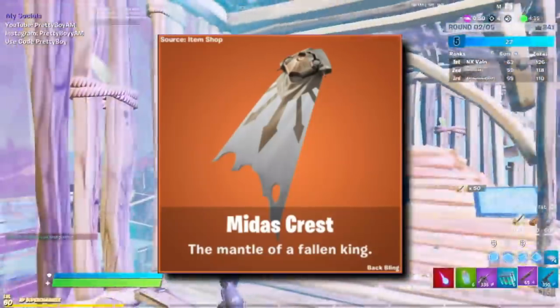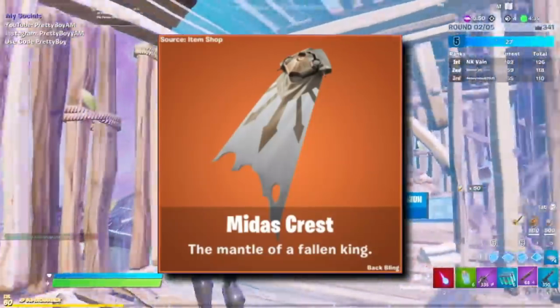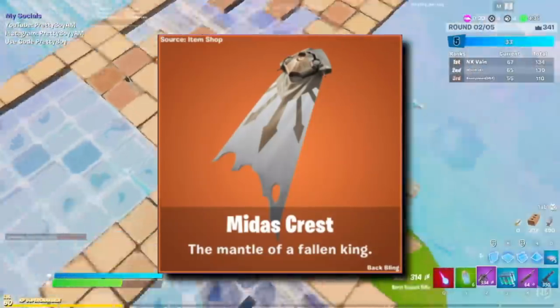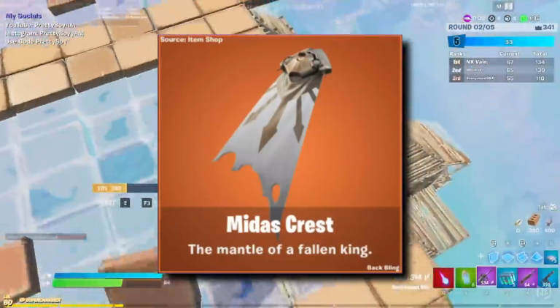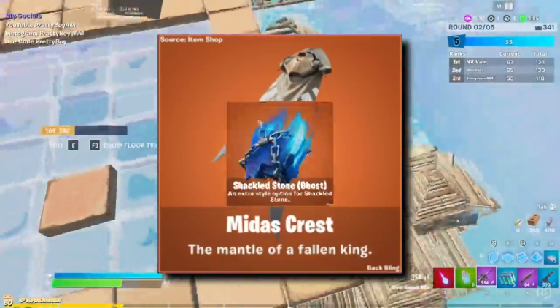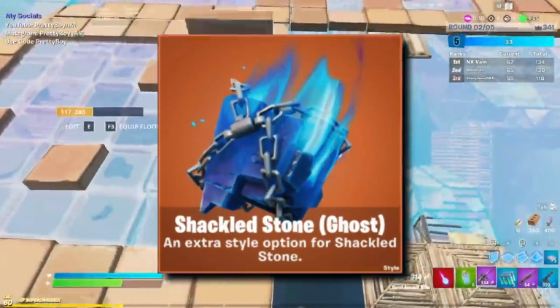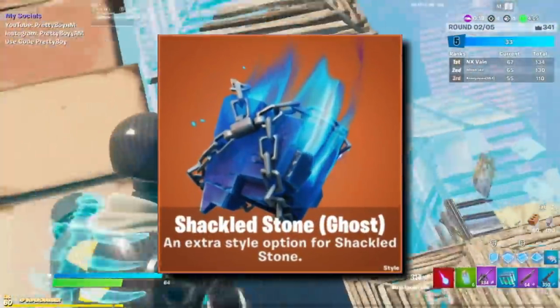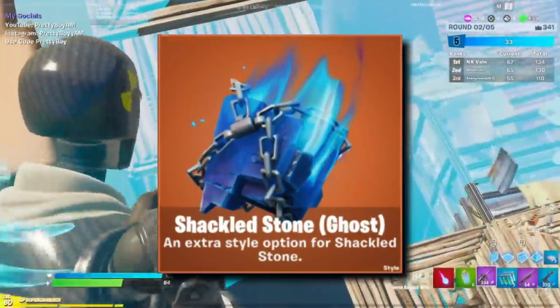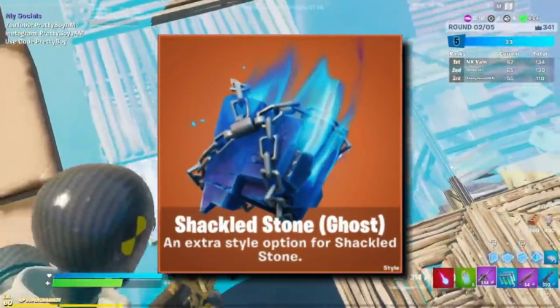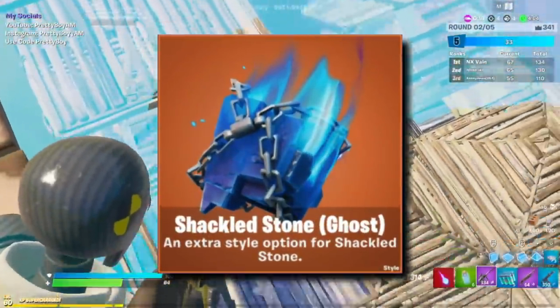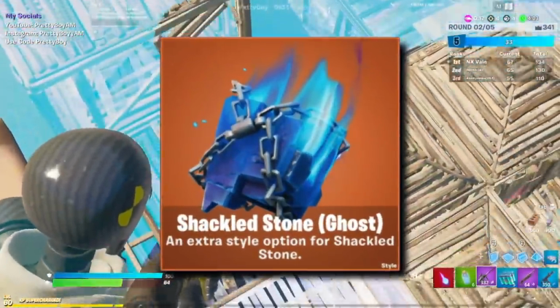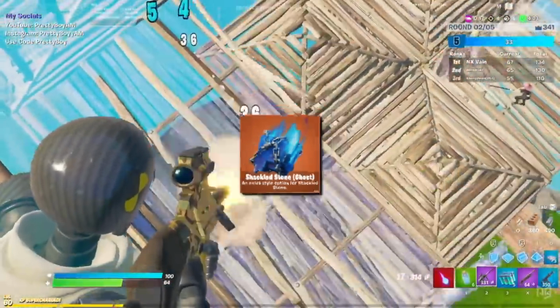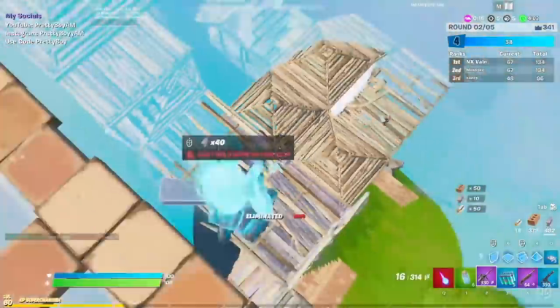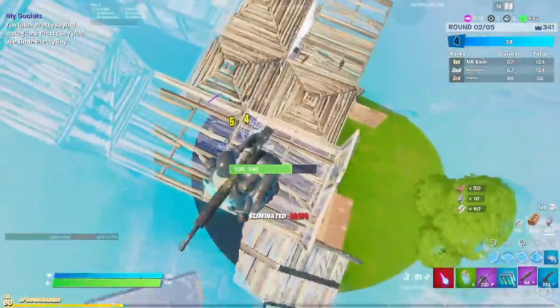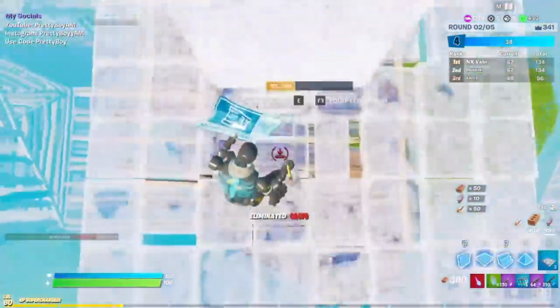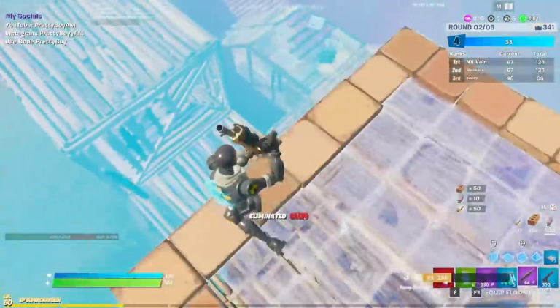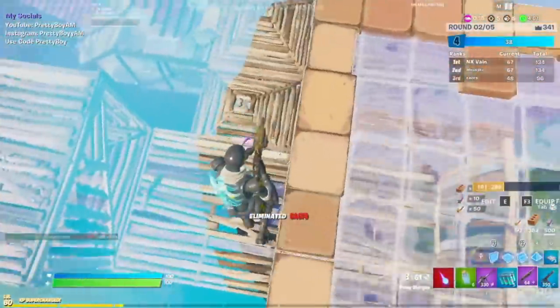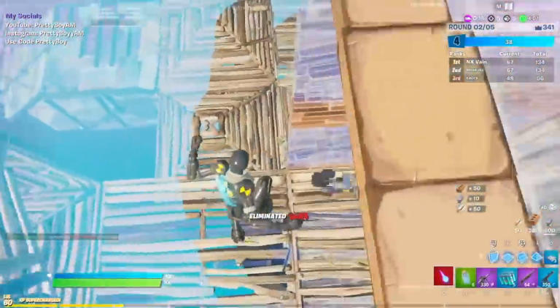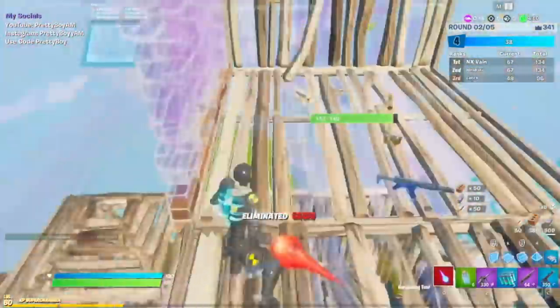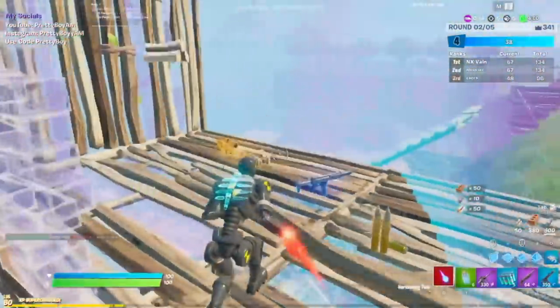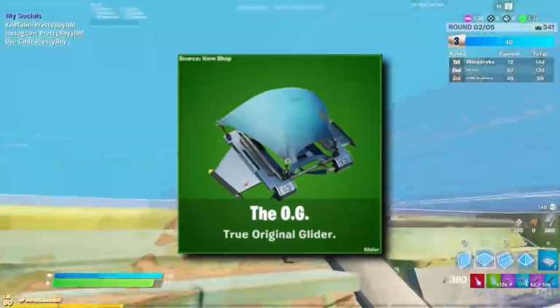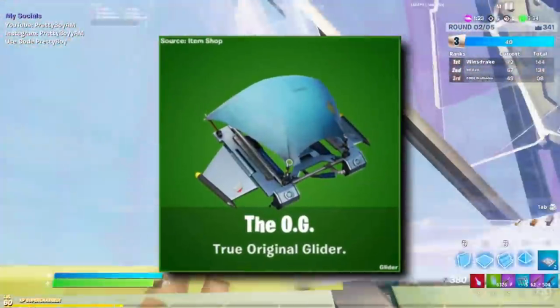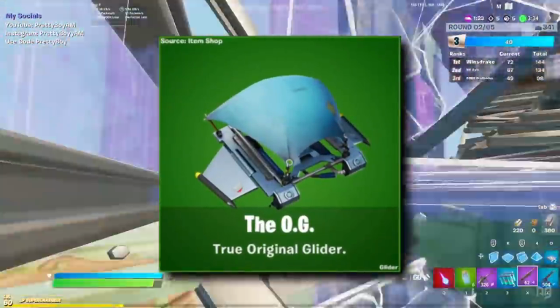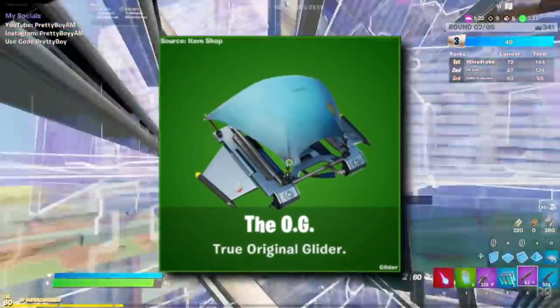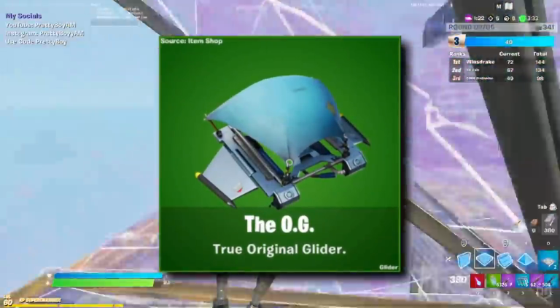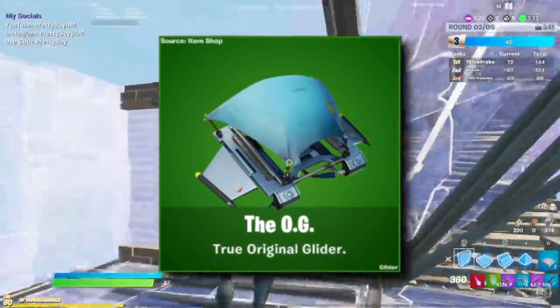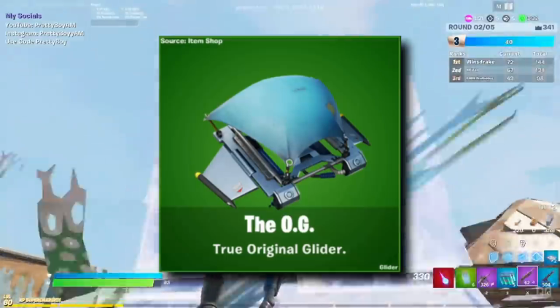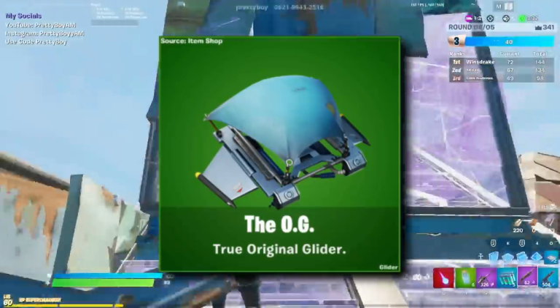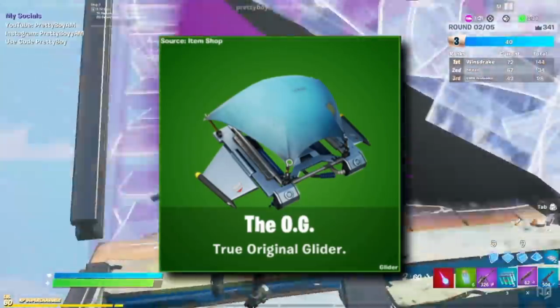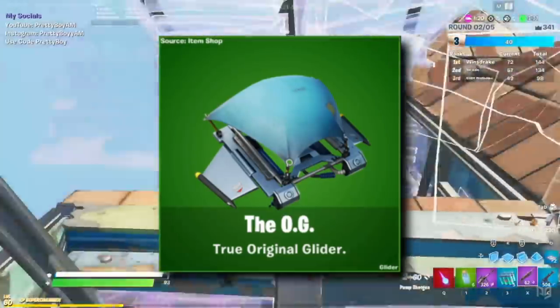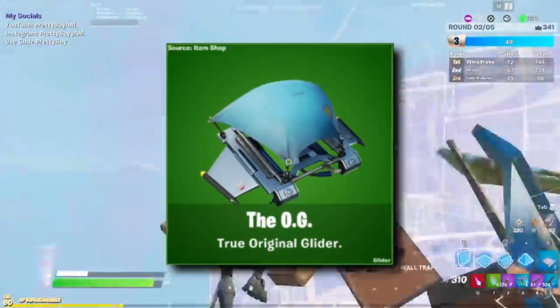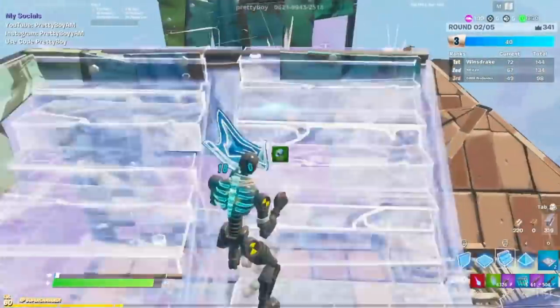There's also a new ghost variant for the Shackled Stone to go along with Deadfire. Next up is the gliders — we've got the OG. And actually, that's it. Just the OG.